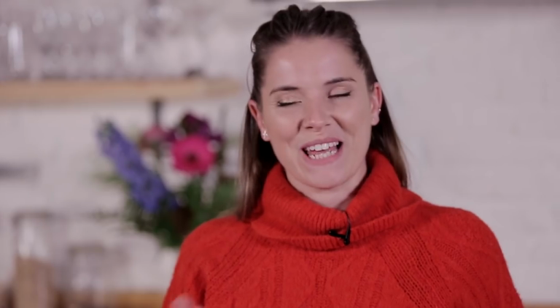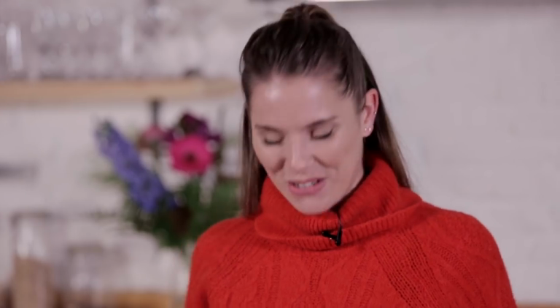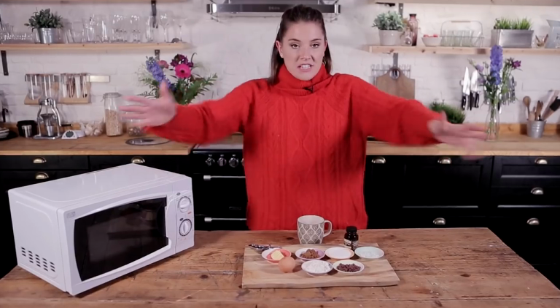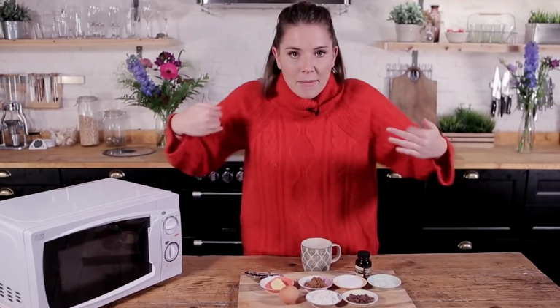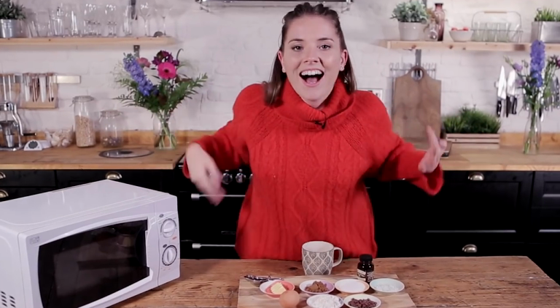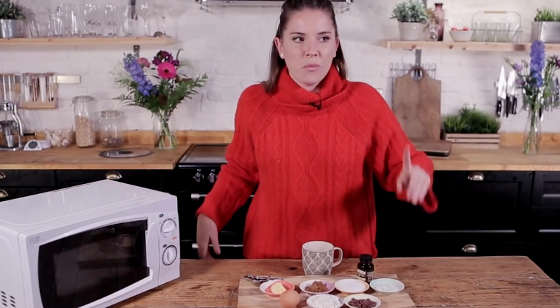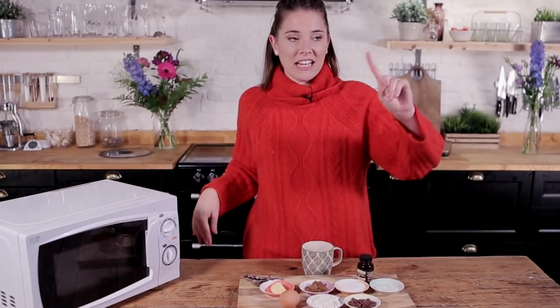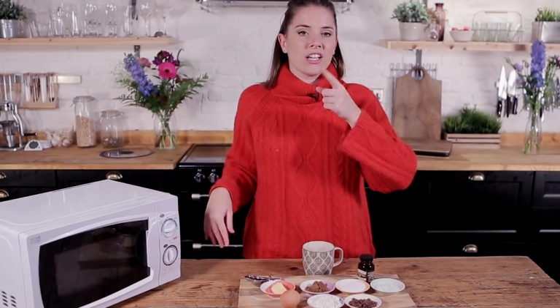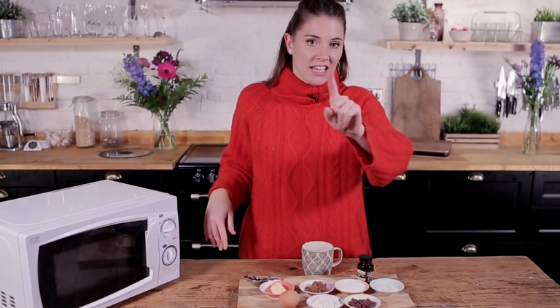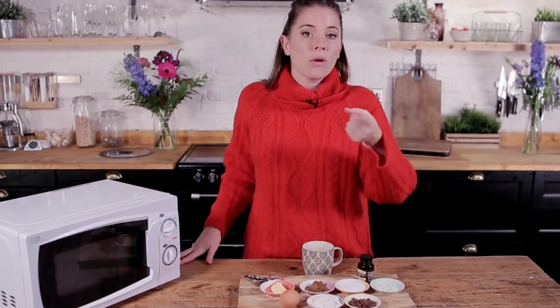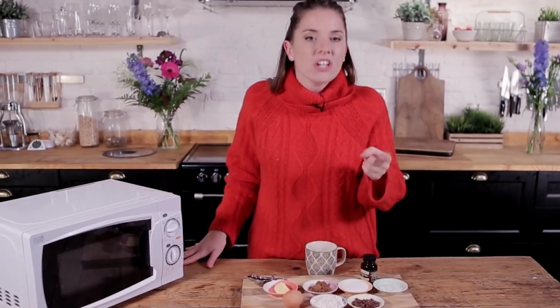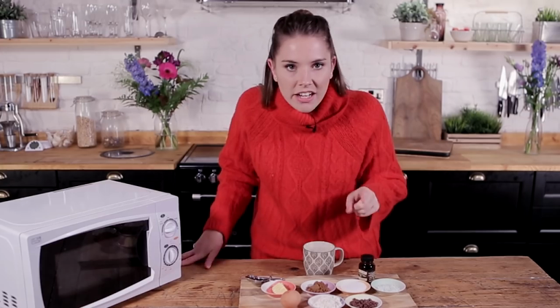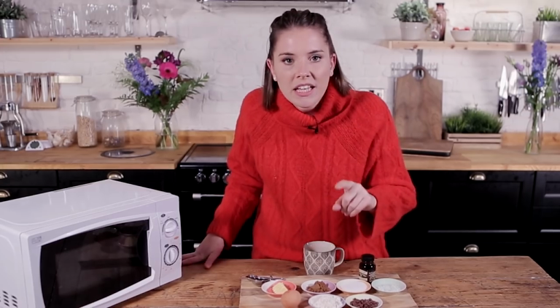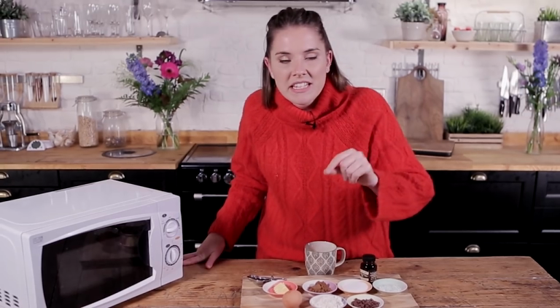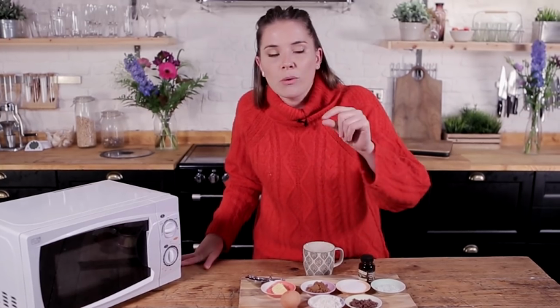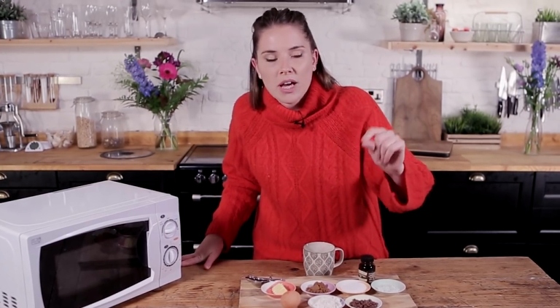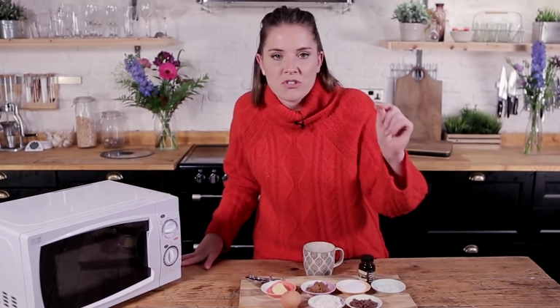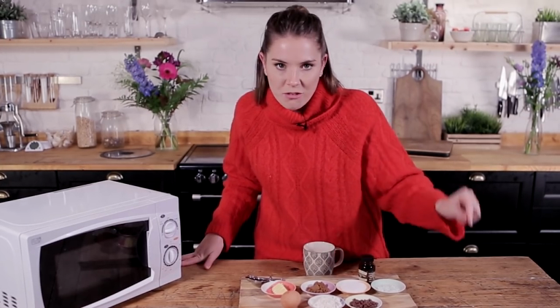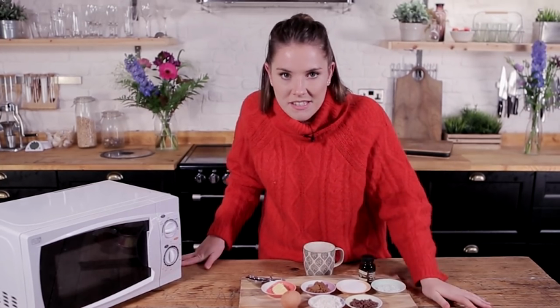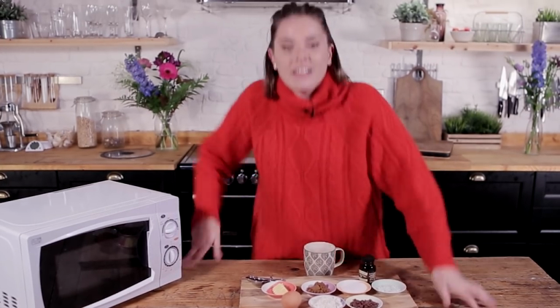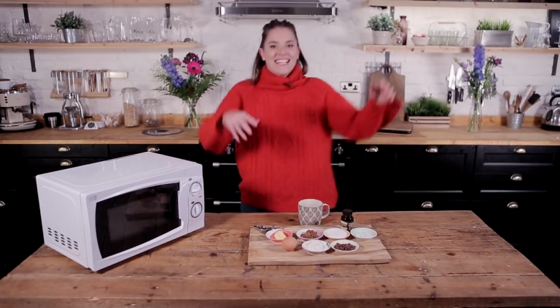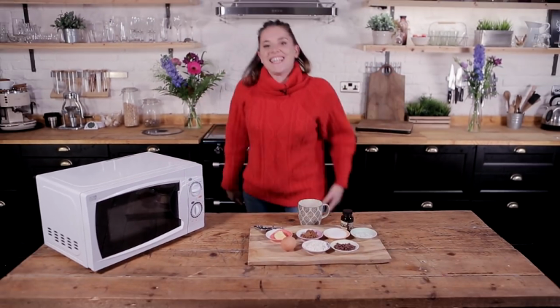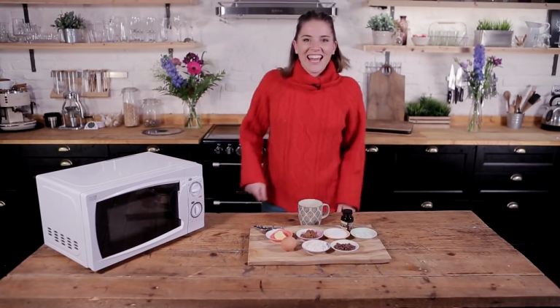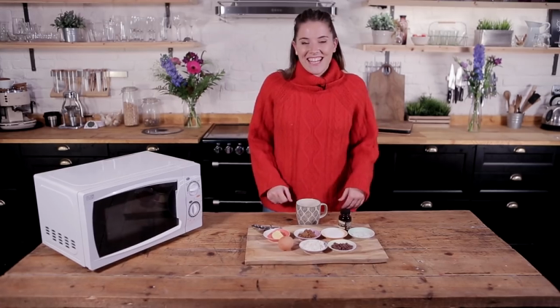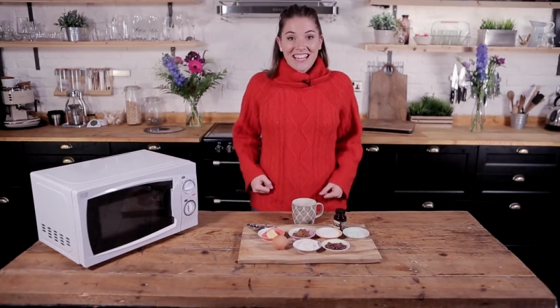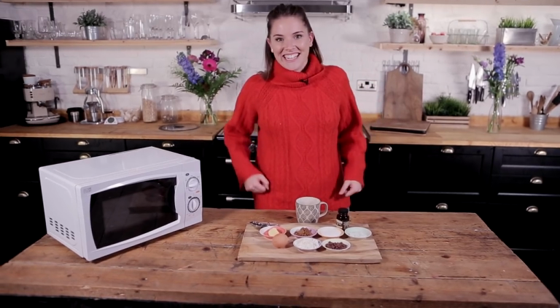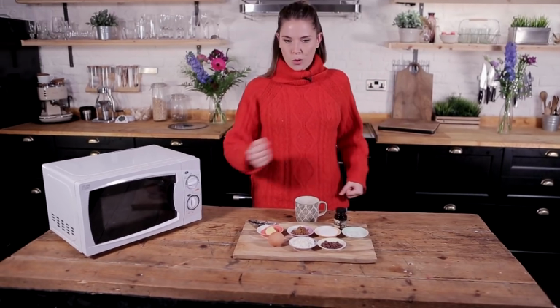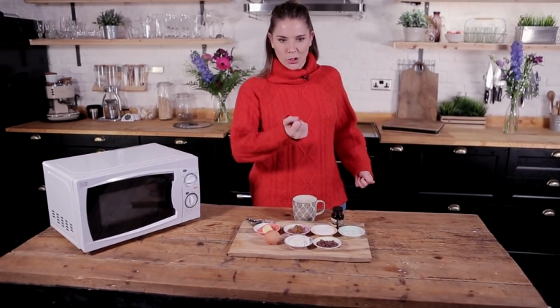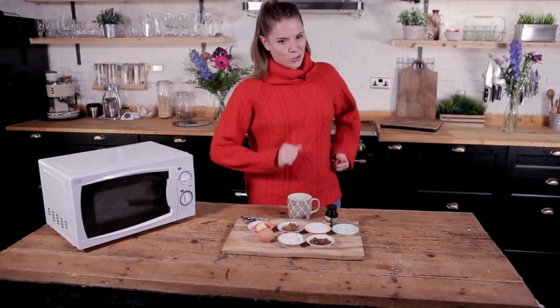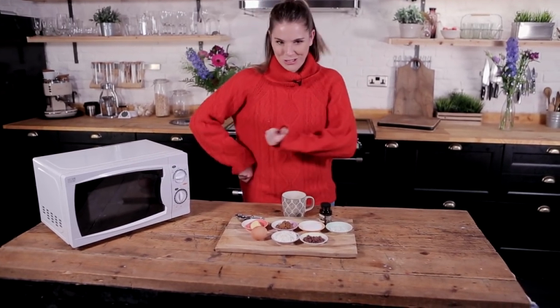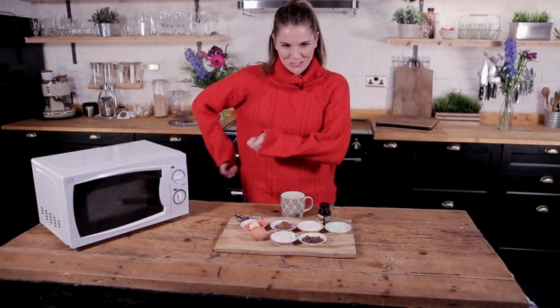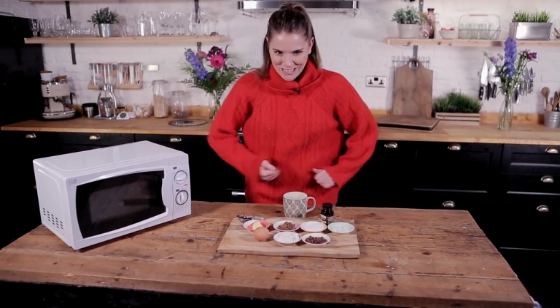Let's do this. Disclaimer! One minute — less than one minute cooking time. It may take you more time to measure out the ingredients. Okay, should we get going? Okay, let's do this already then.